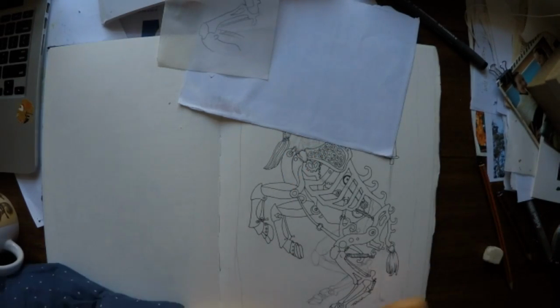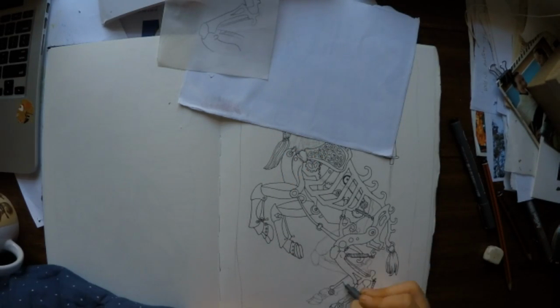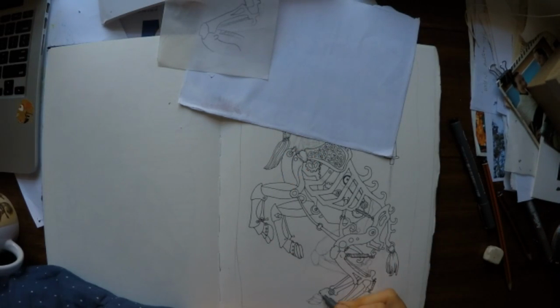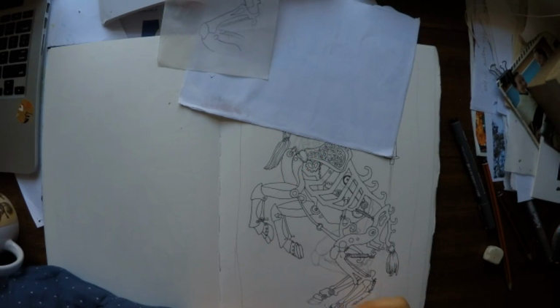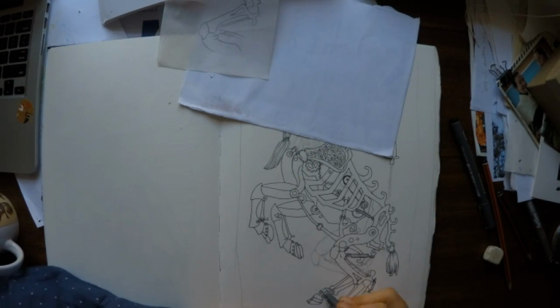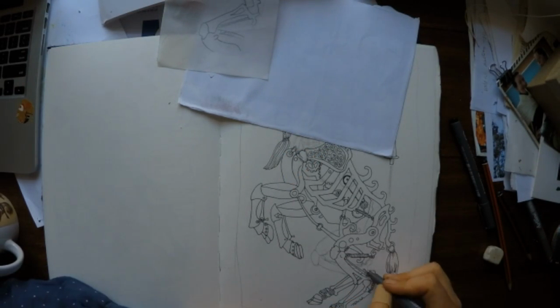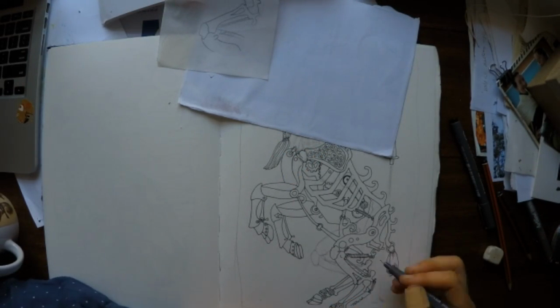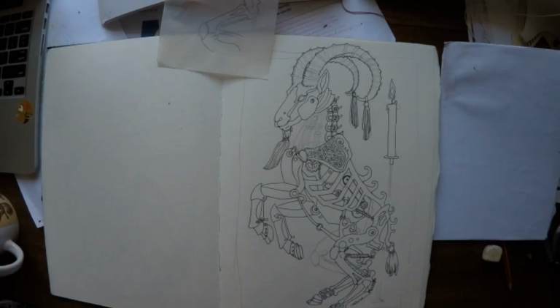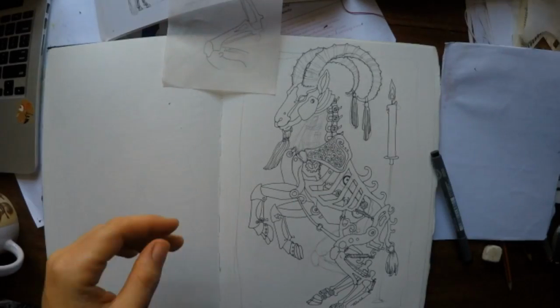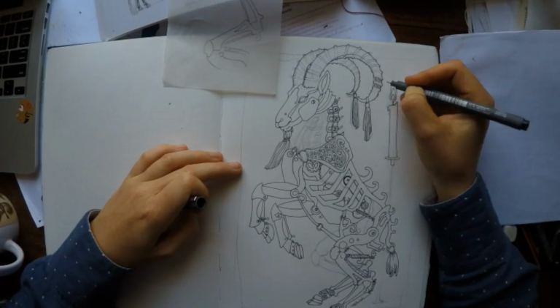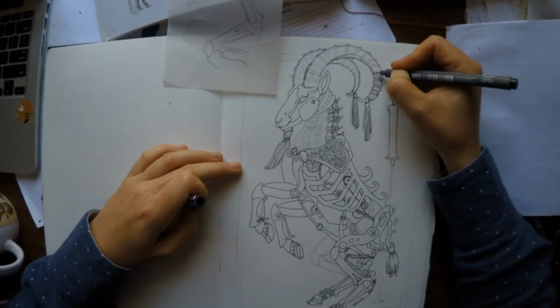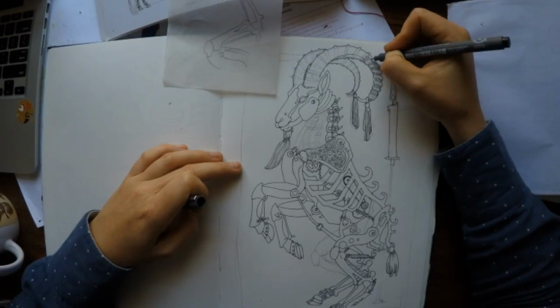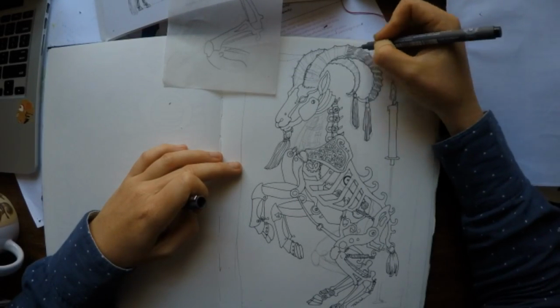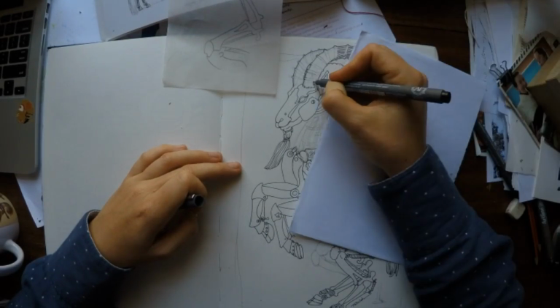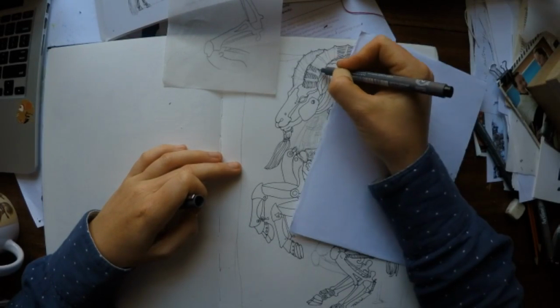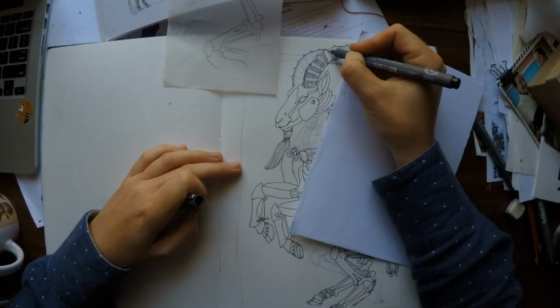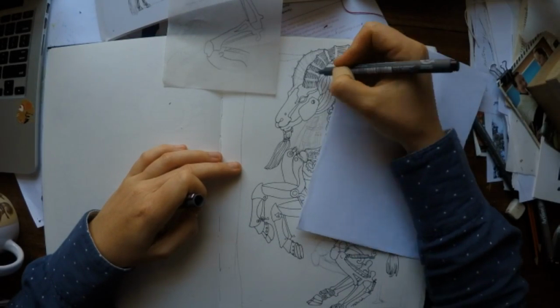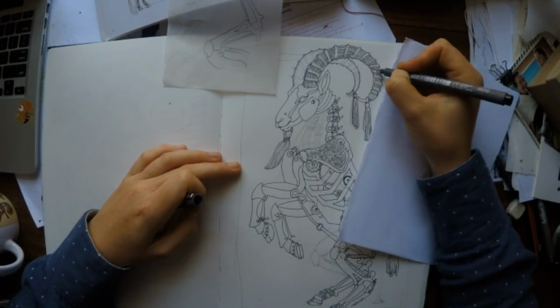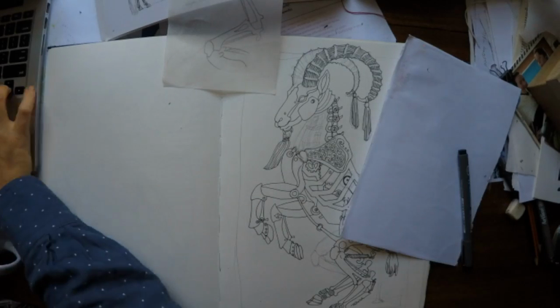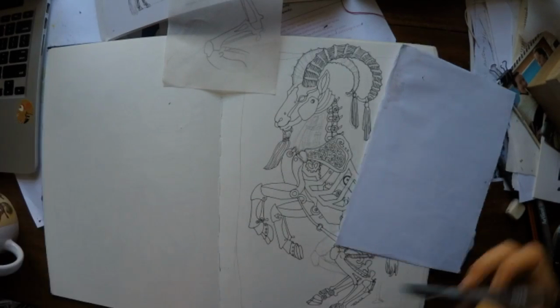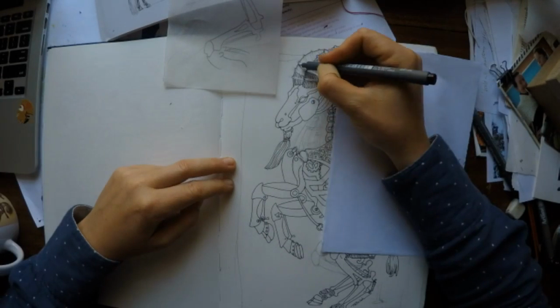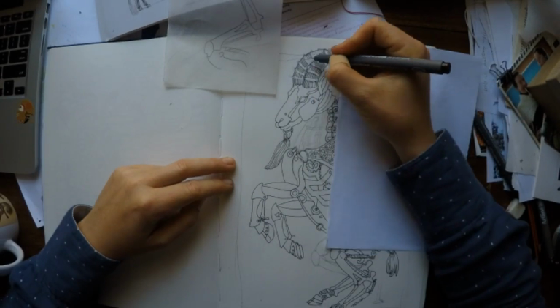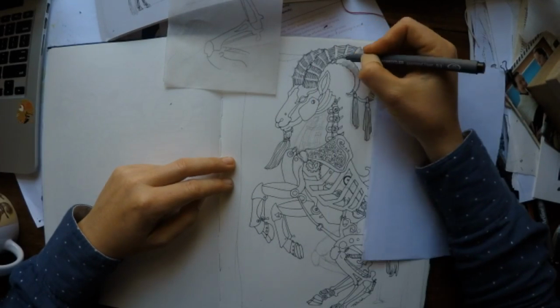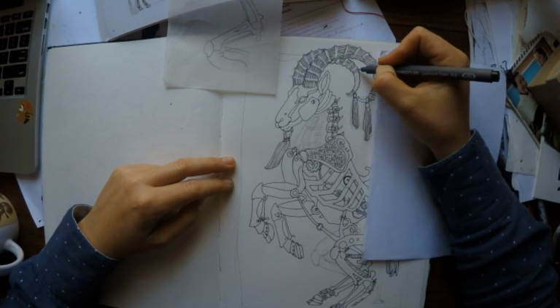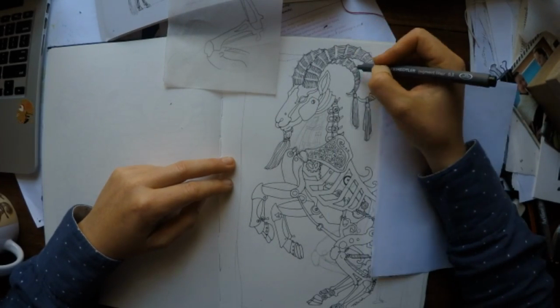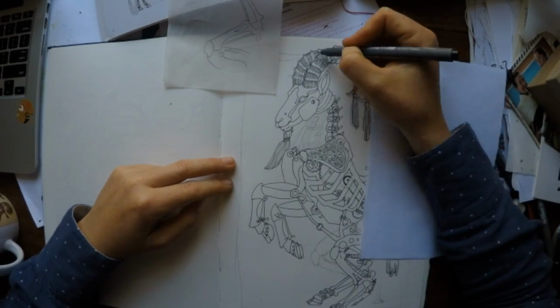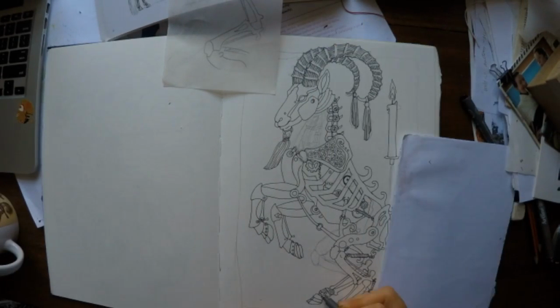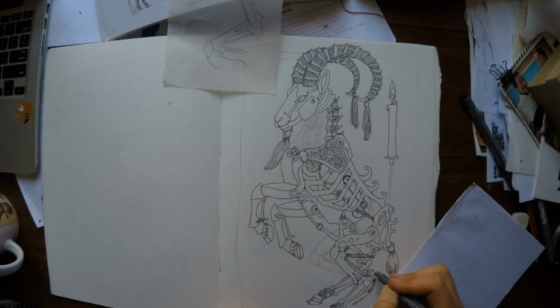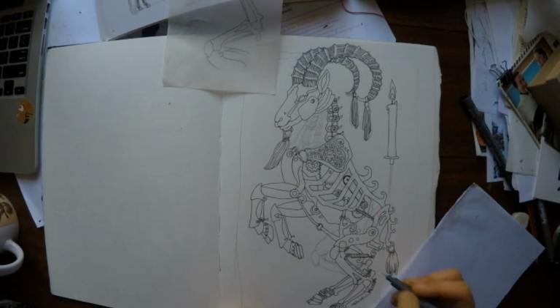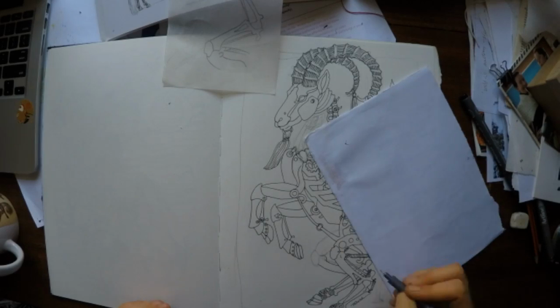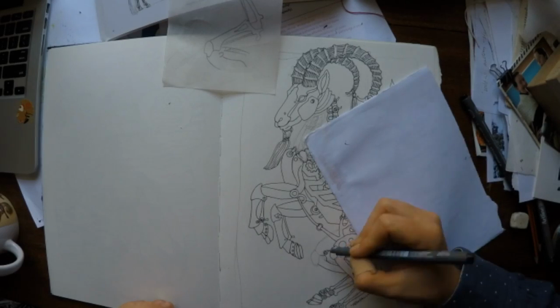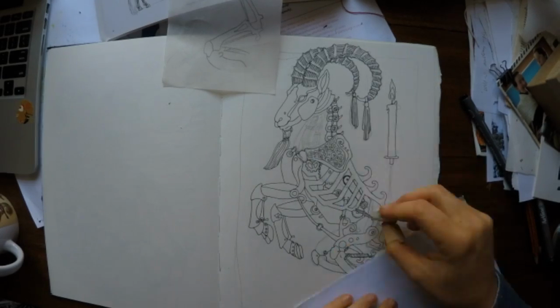Here I'm putting in the second hind leg, trying to figure out the placement of the hip in behind everything else. I haven't actually finished doing that — I got distracted by the horns, got the horns done, and then went back and reworked the placement of that hind leg.